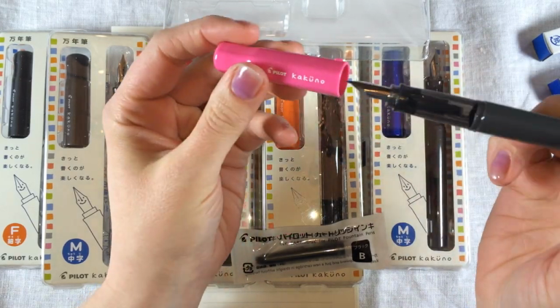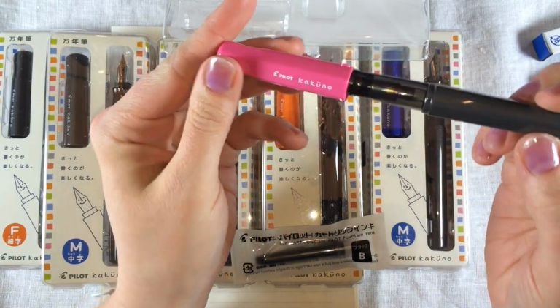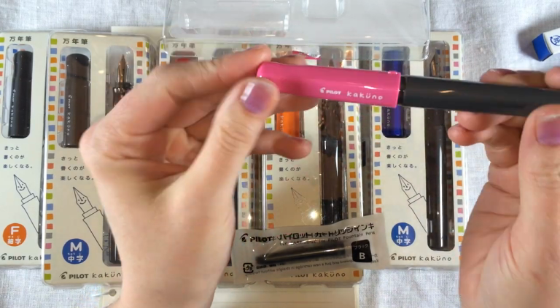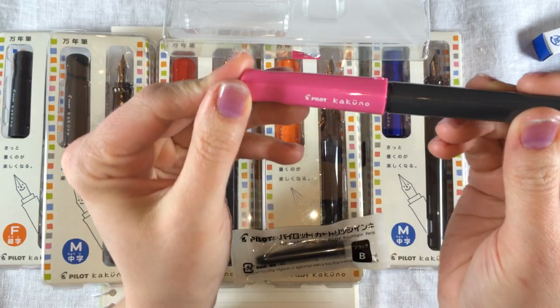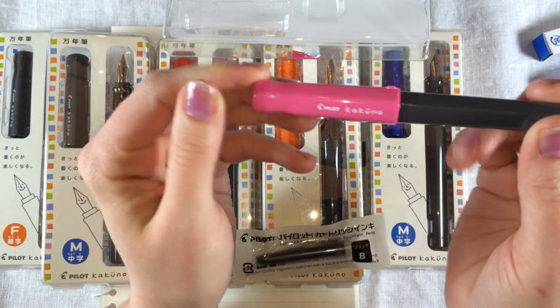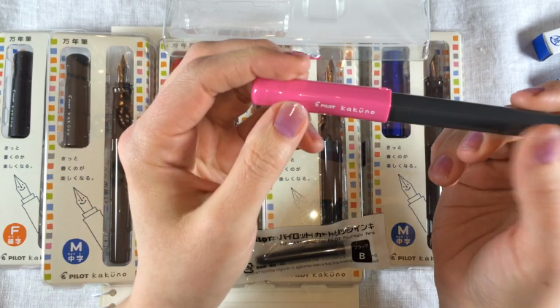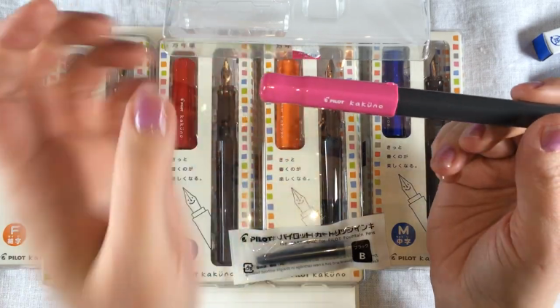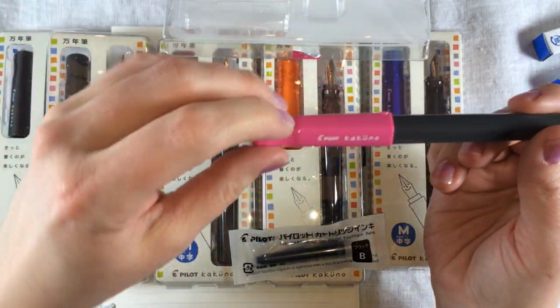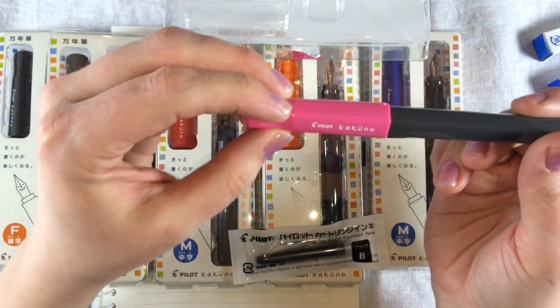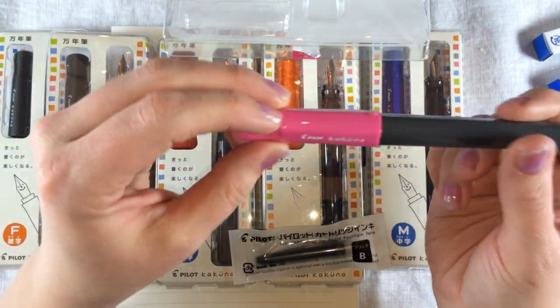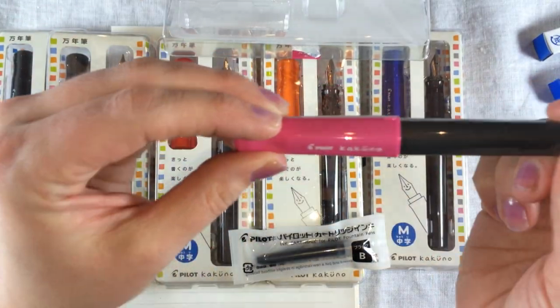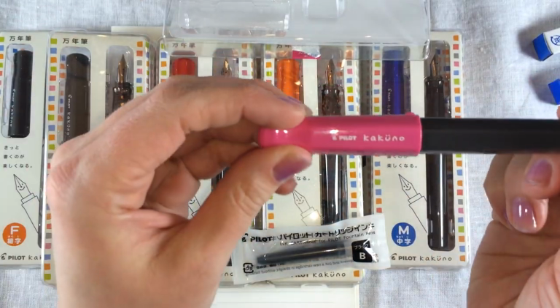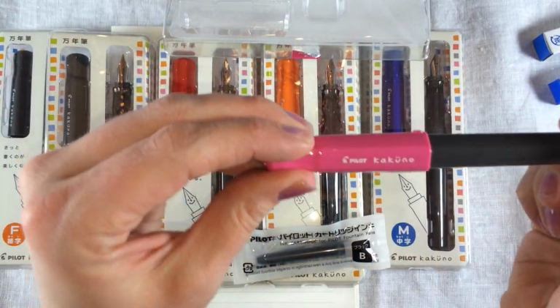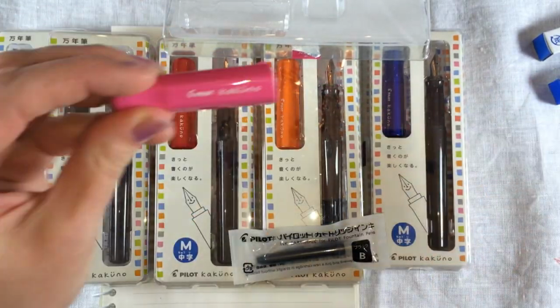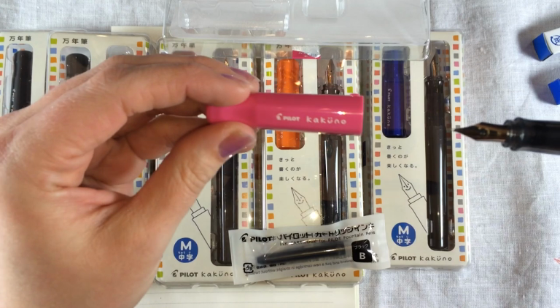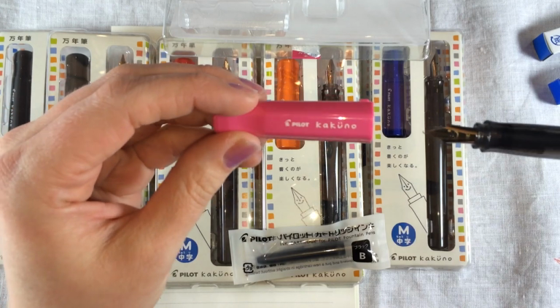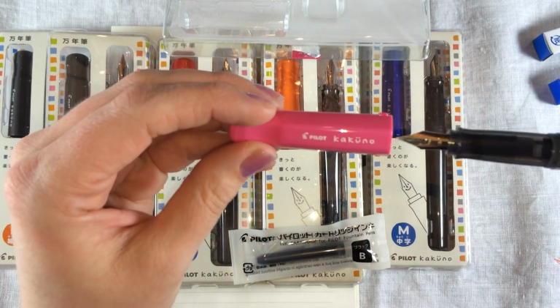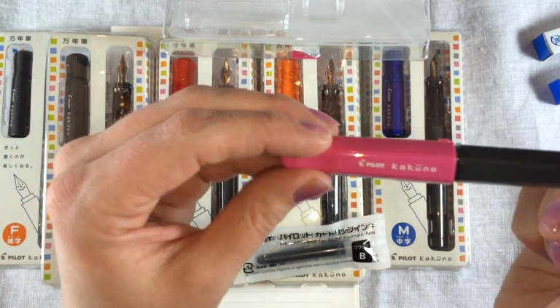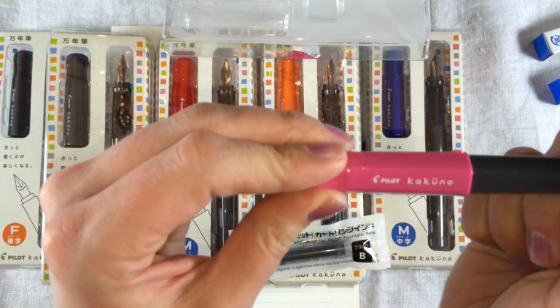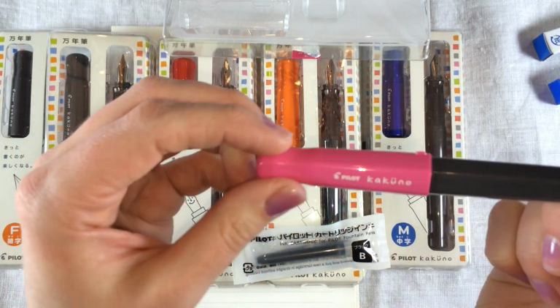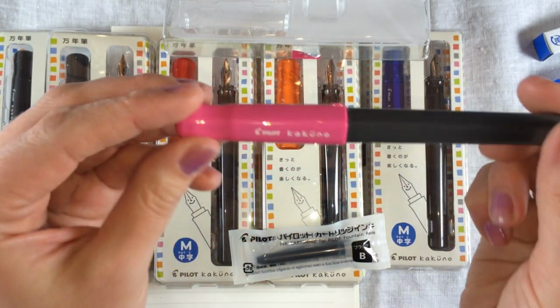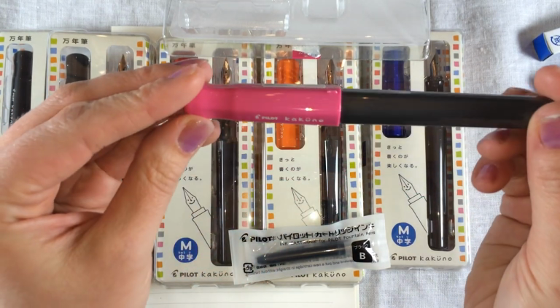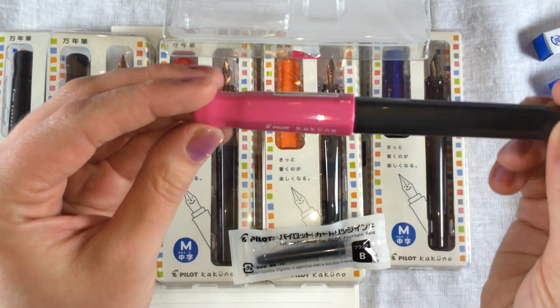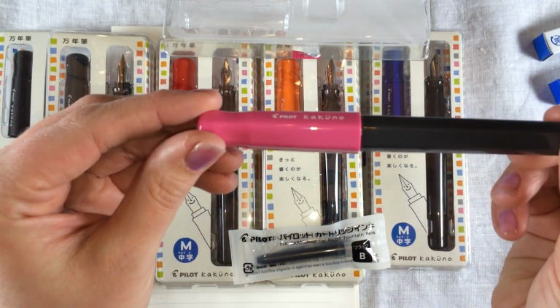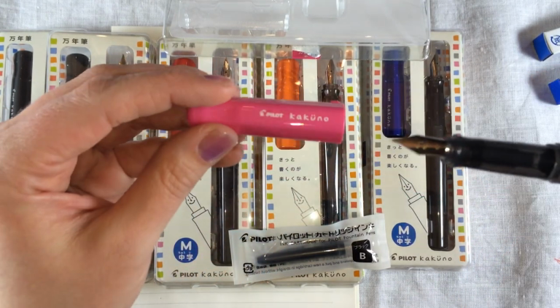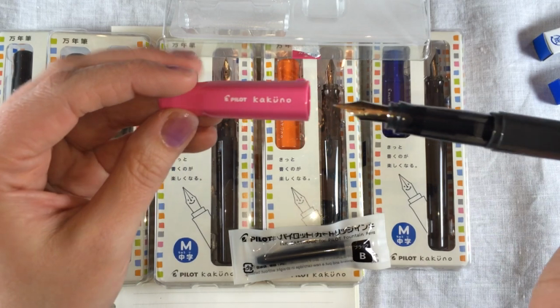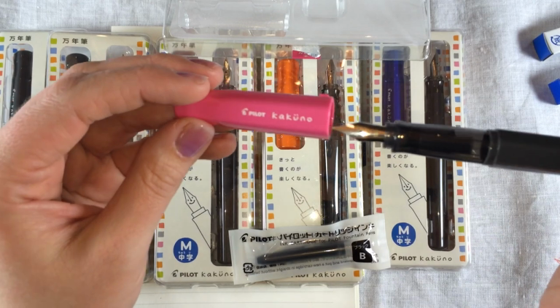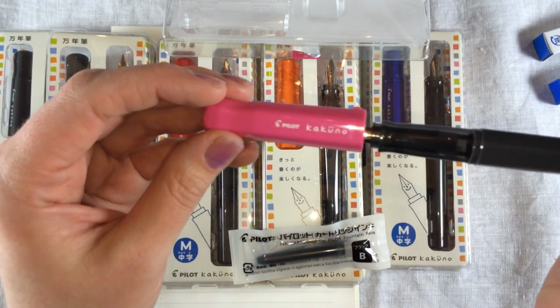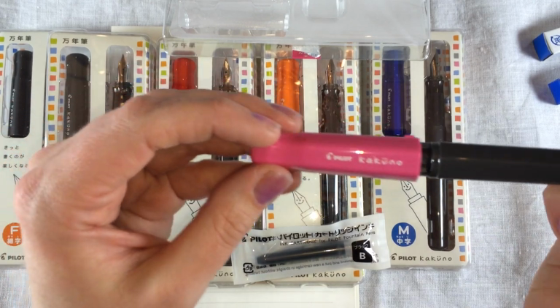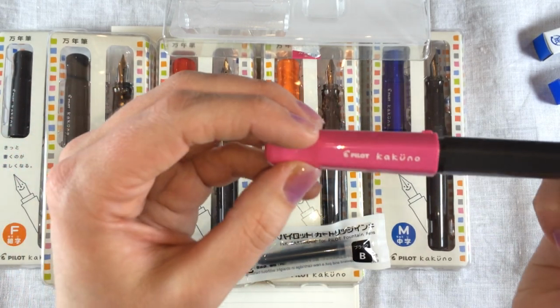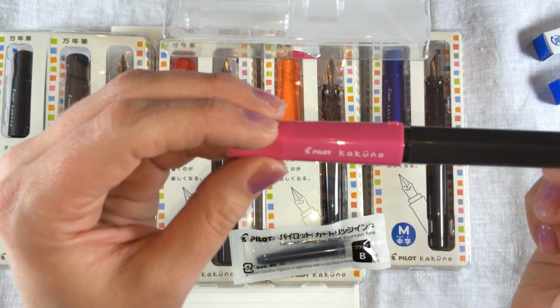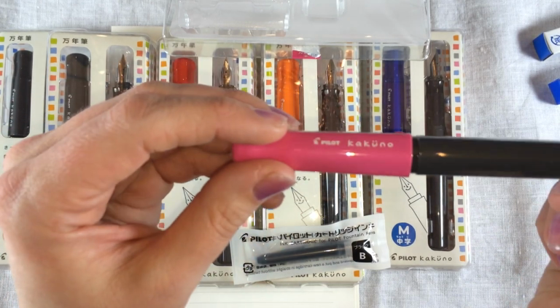Another thing to talk about with this pen is they've created a groove on the cap, so it's very easy to remove that cap. Your pen is still going to hold very securely, but it's also going to release quite easily because of that groove.